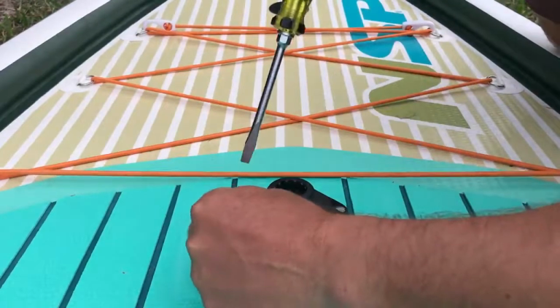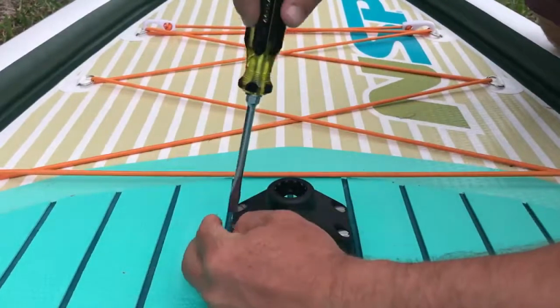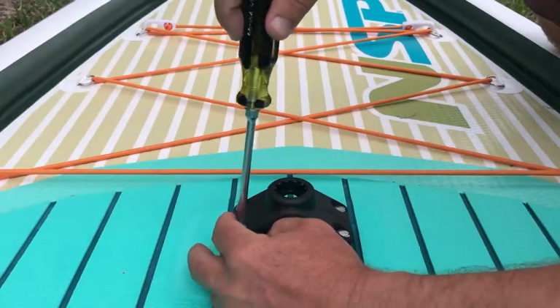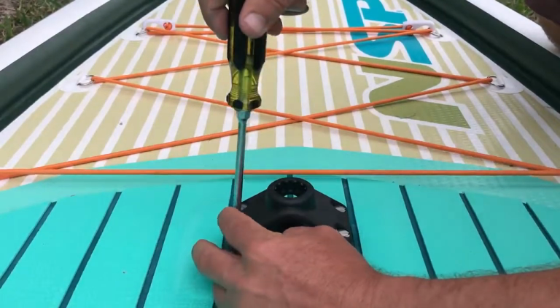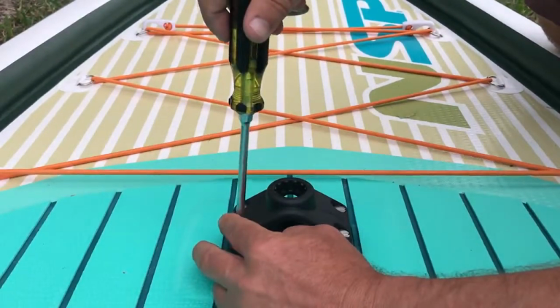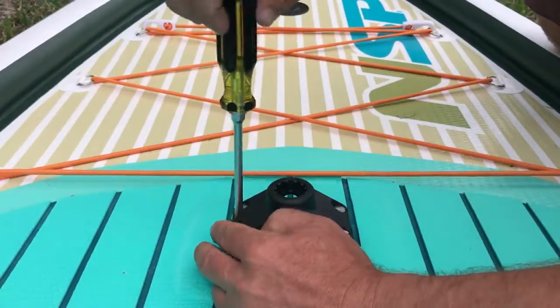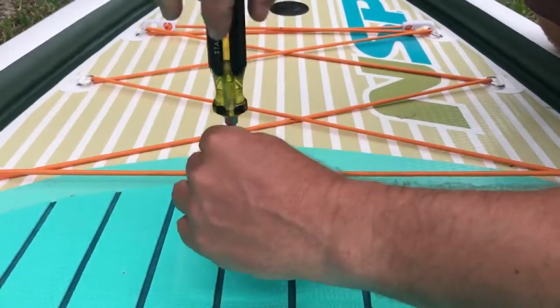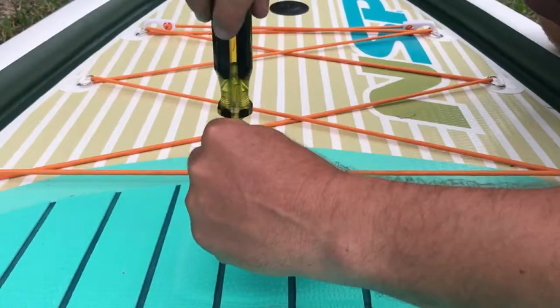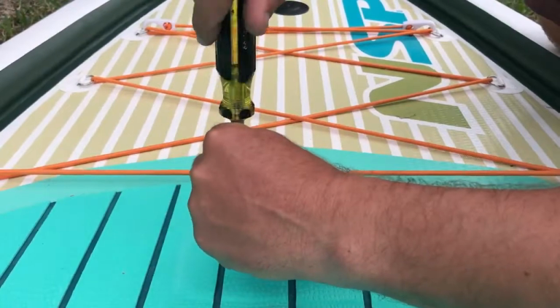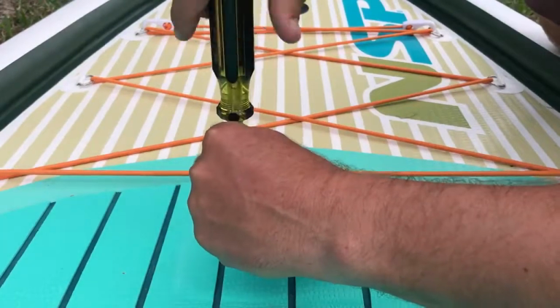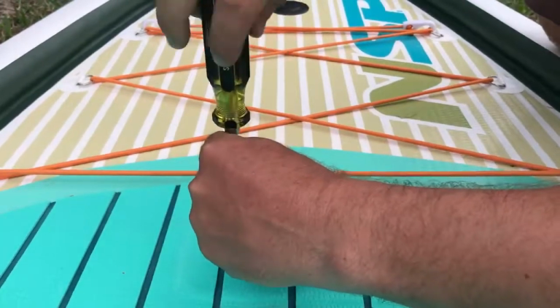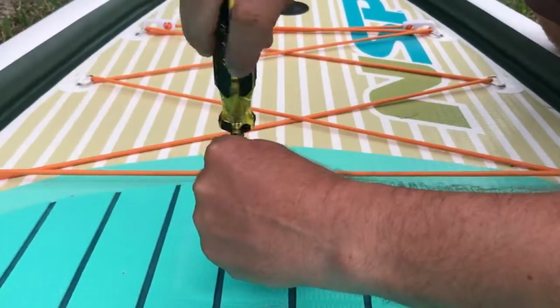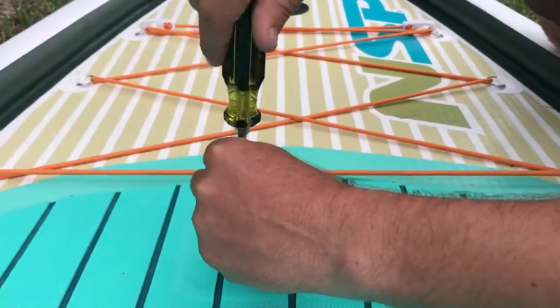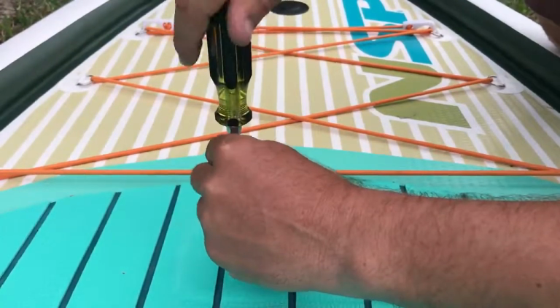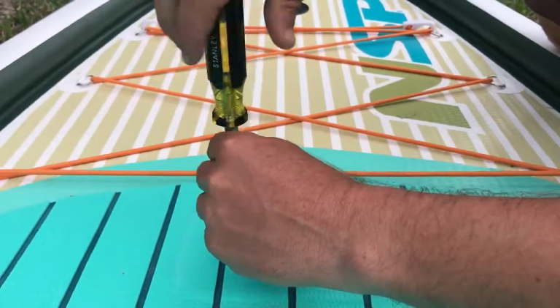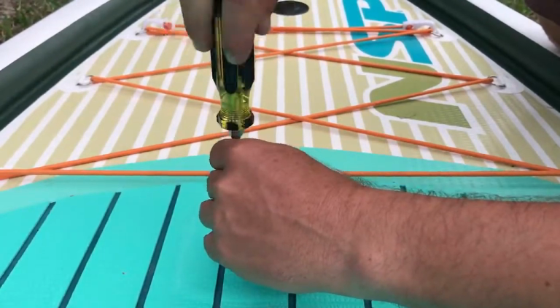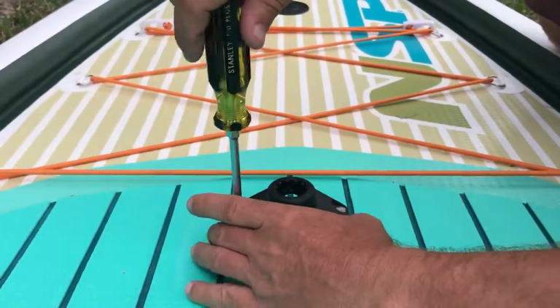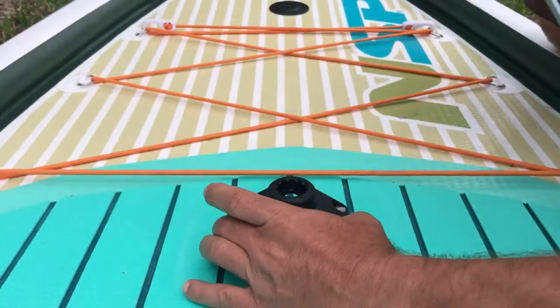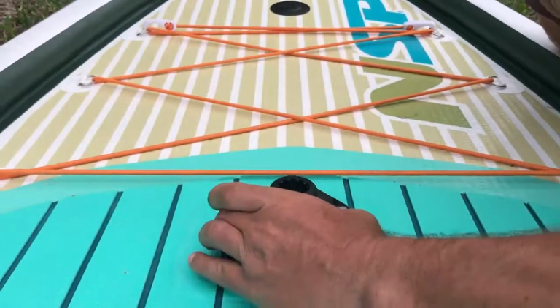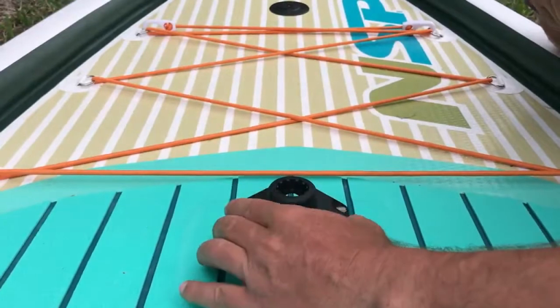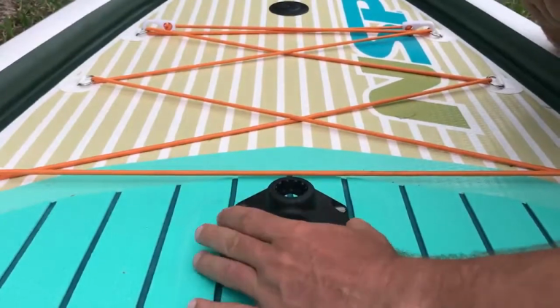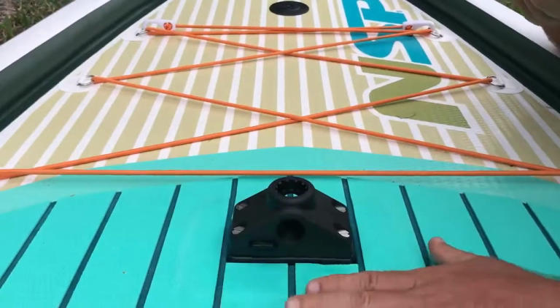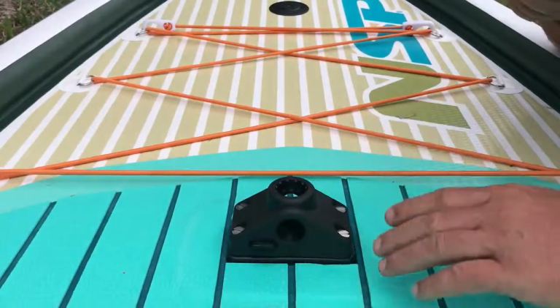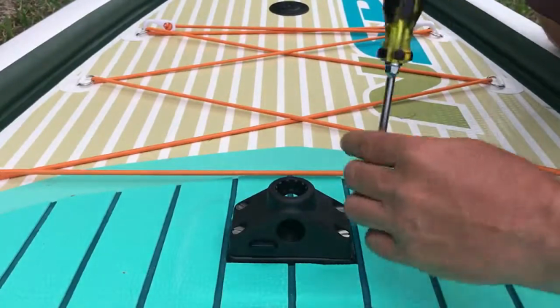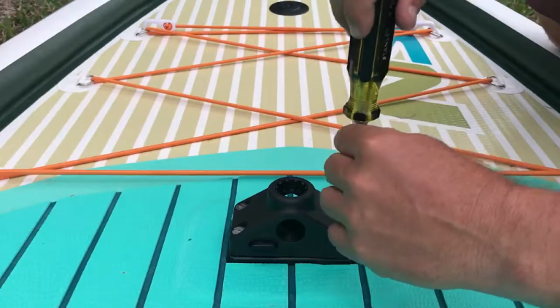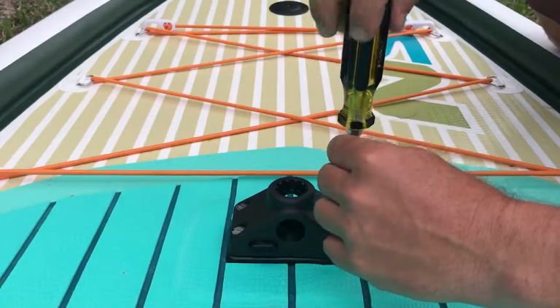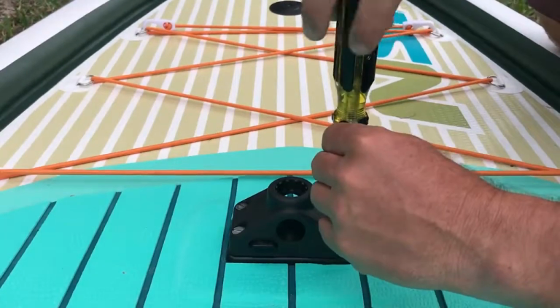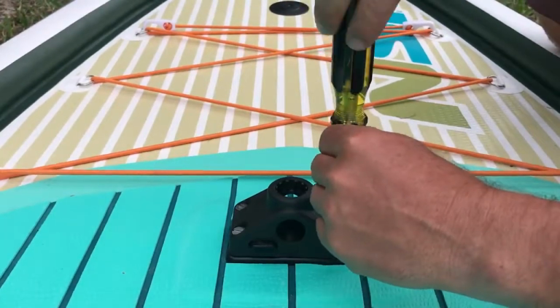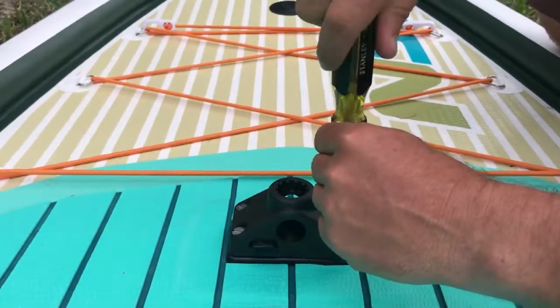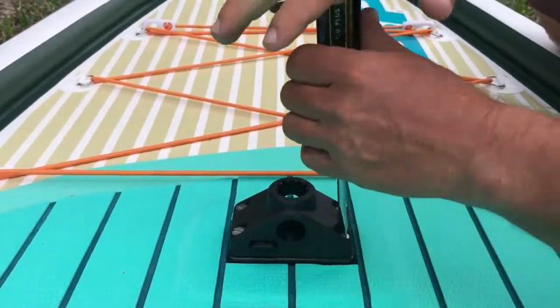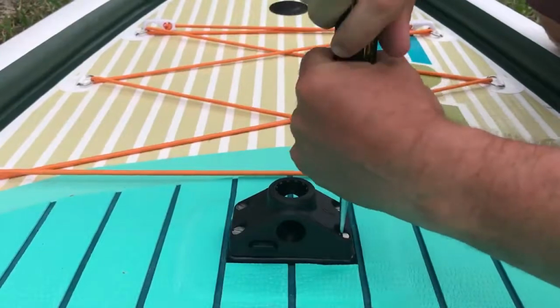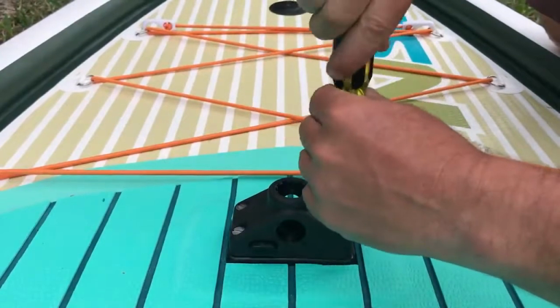The last screw here, and everything is nice and loose. As you can see, they're snug on the board. Now I'm going to go ahead and snug them all up nice and tight.